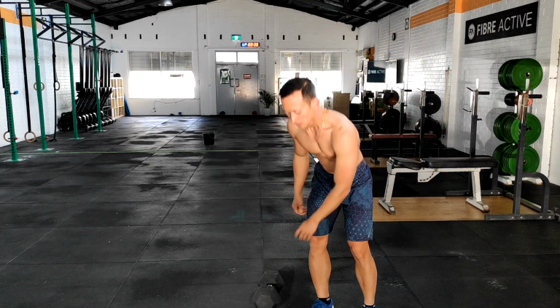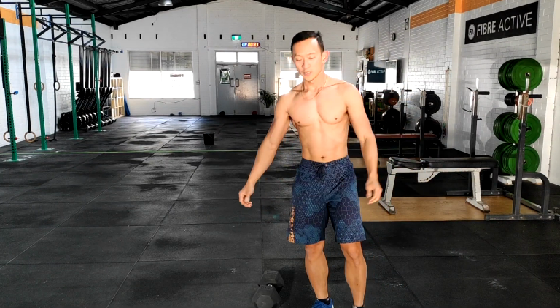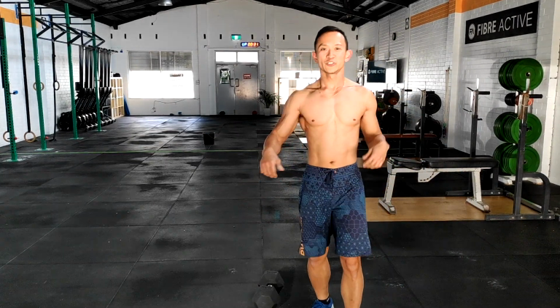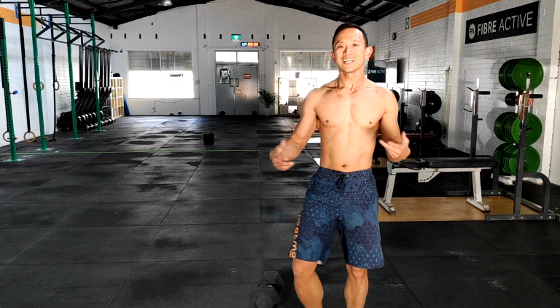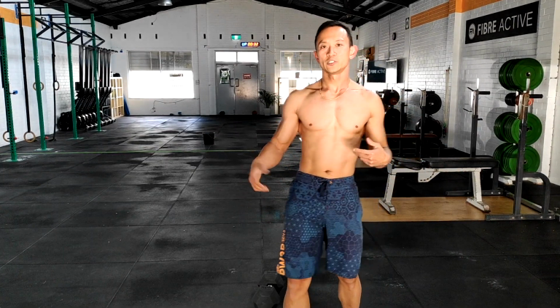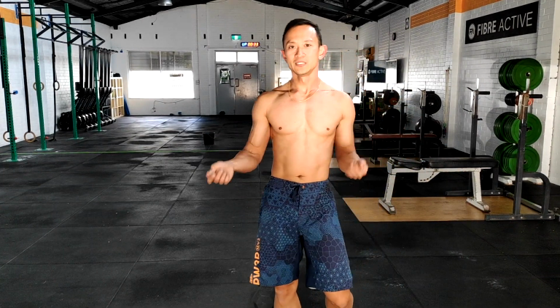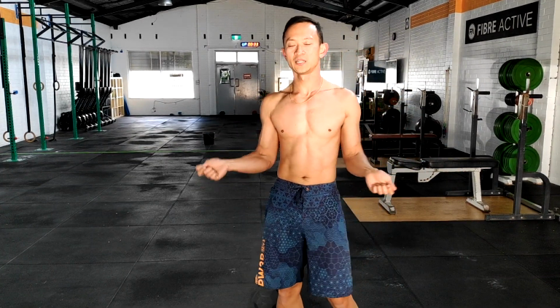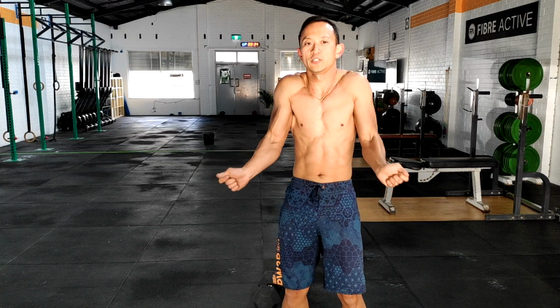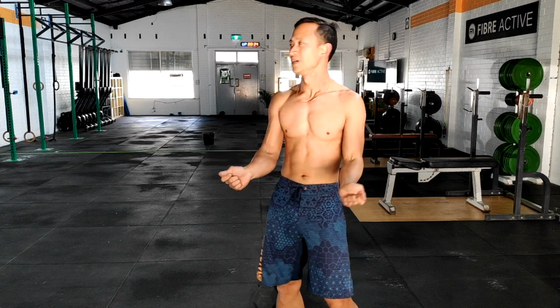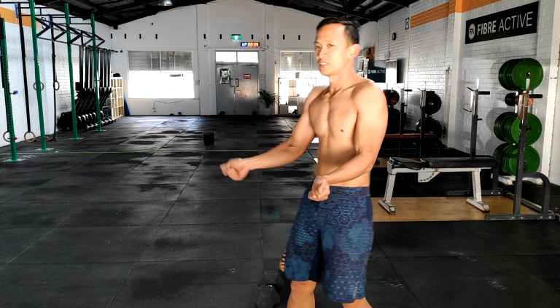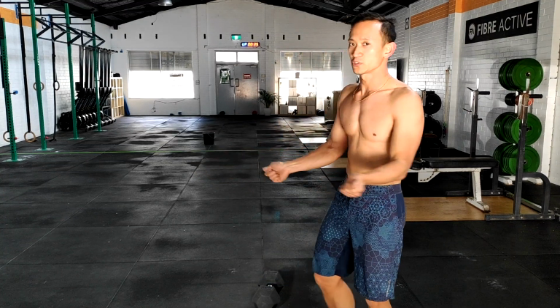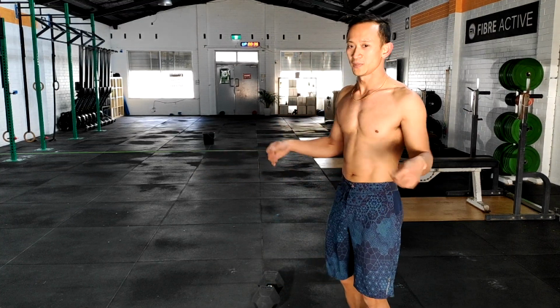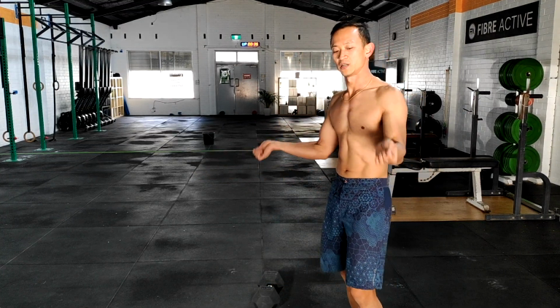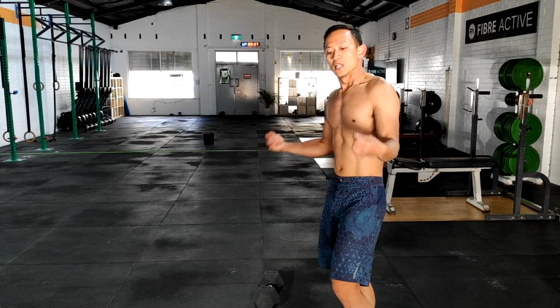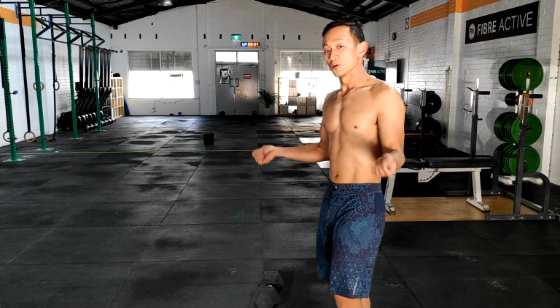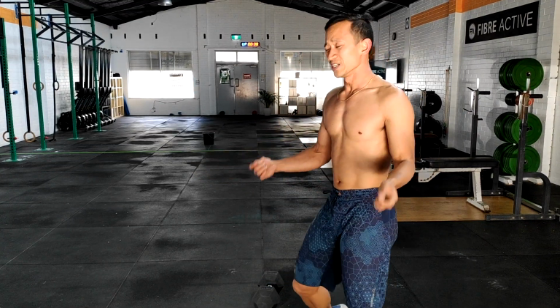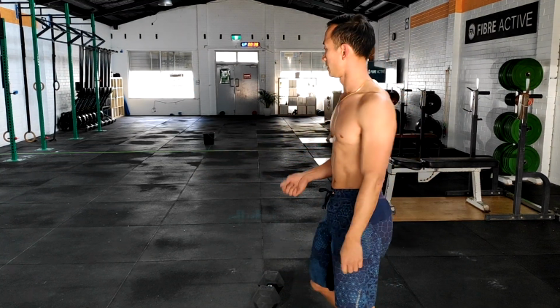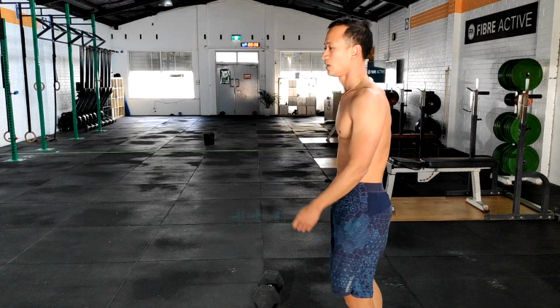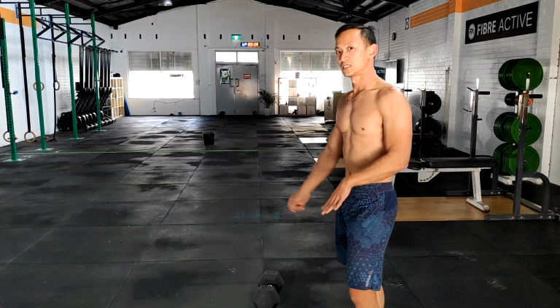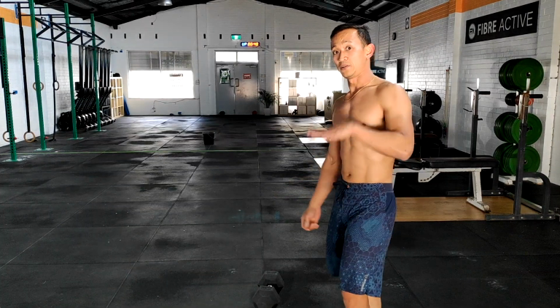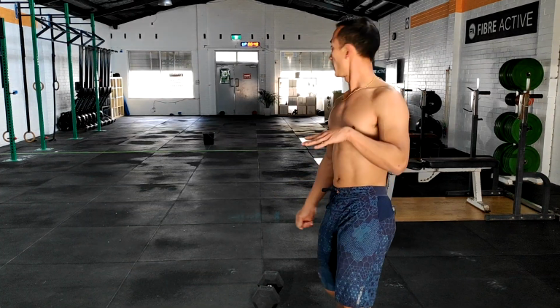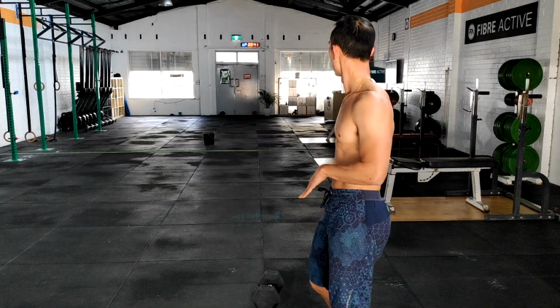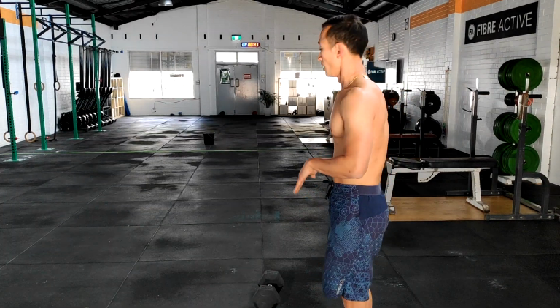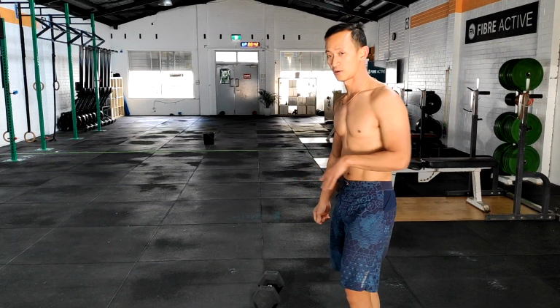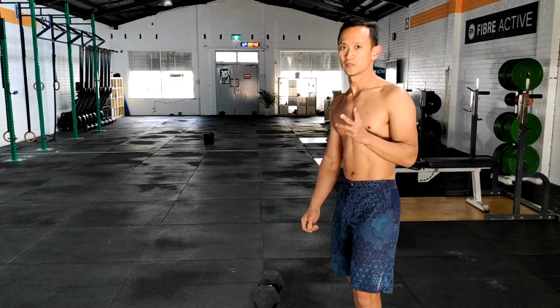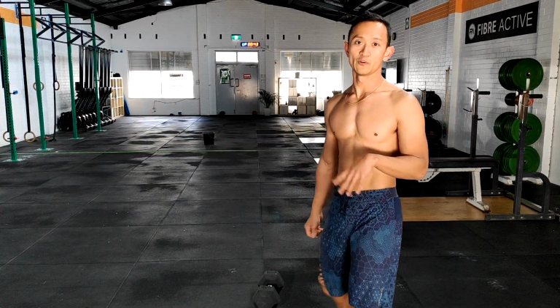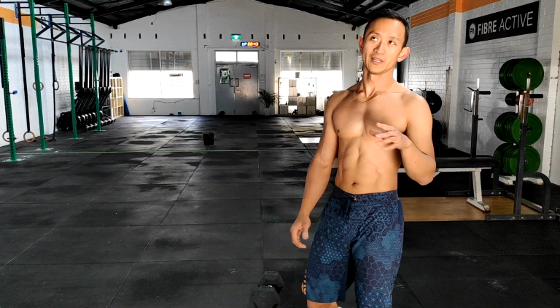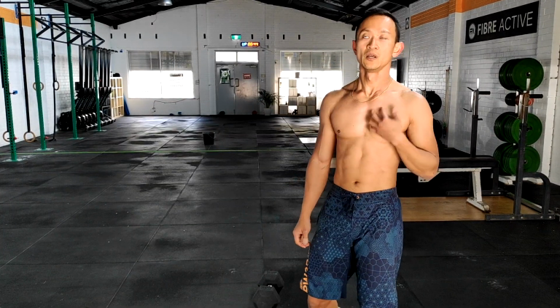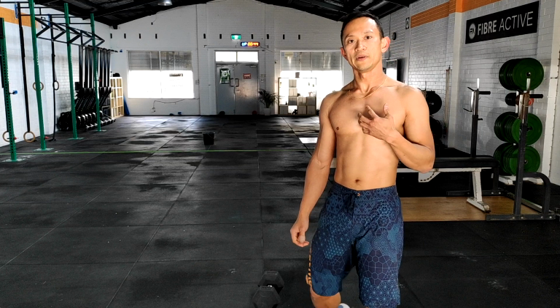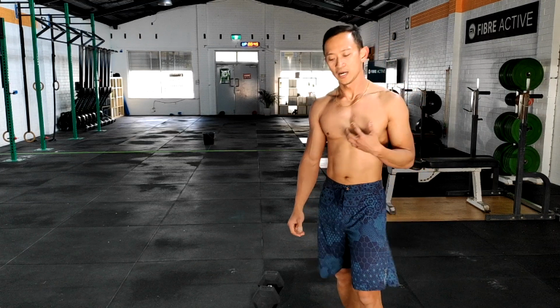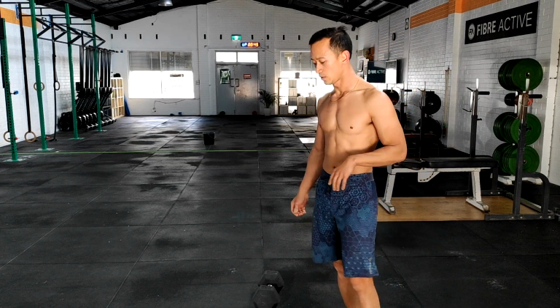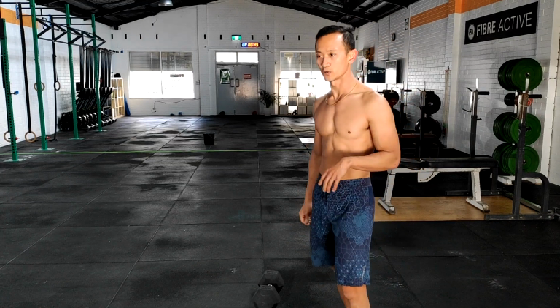Make sure you stay relaxed in your double-unders. Try not to tense up the shoulders too much — let it flow from the wrist and stay light in your jump. We've got a little bit of time here before the next round. Heart rate is pretty high, which is quite cool.